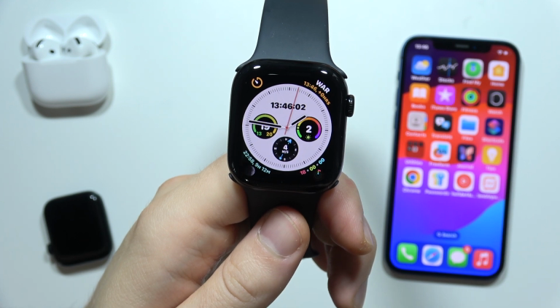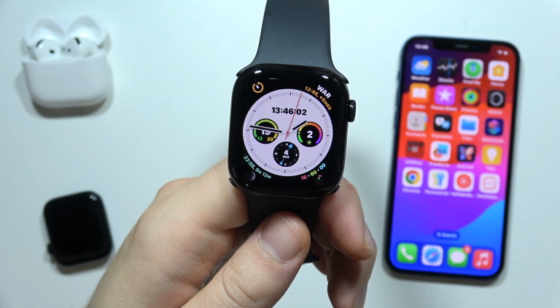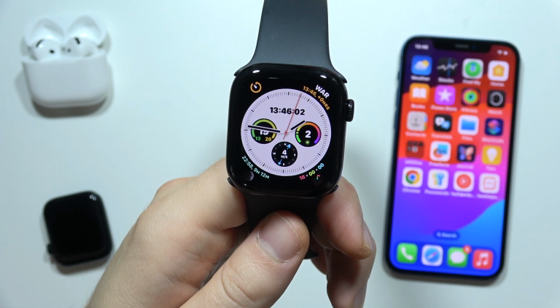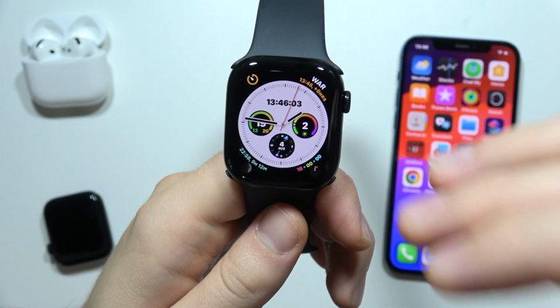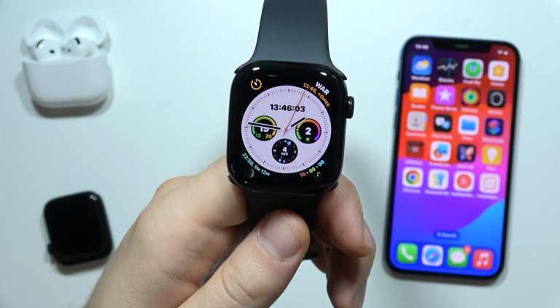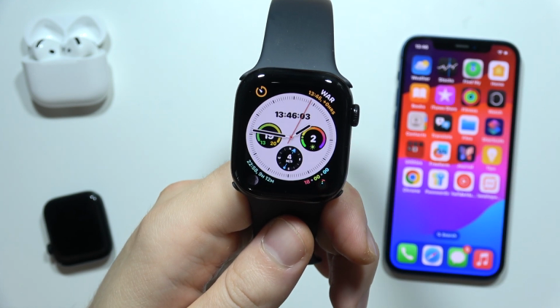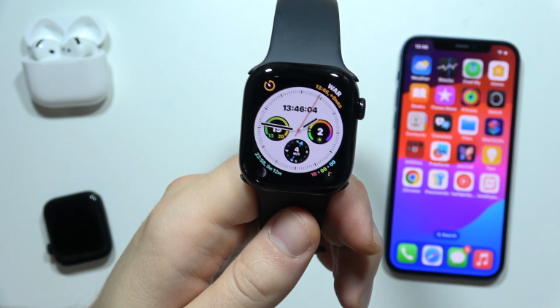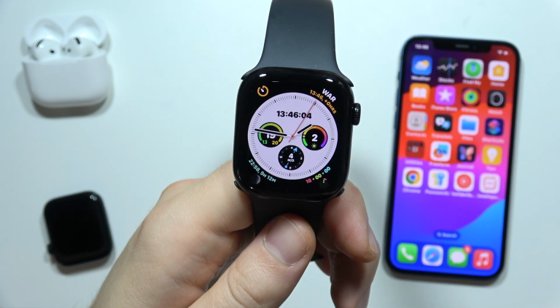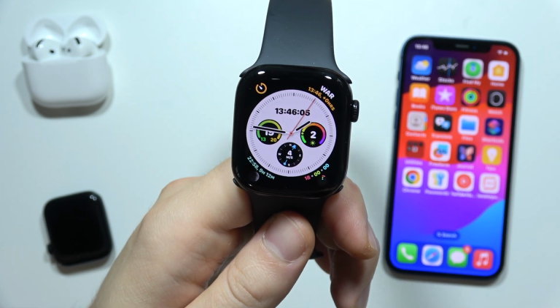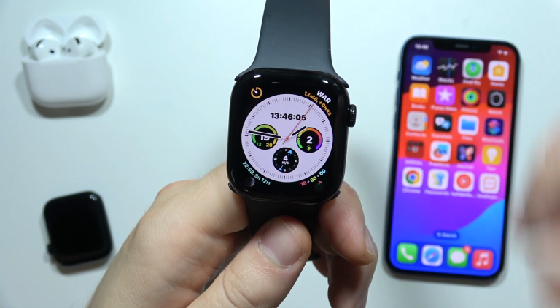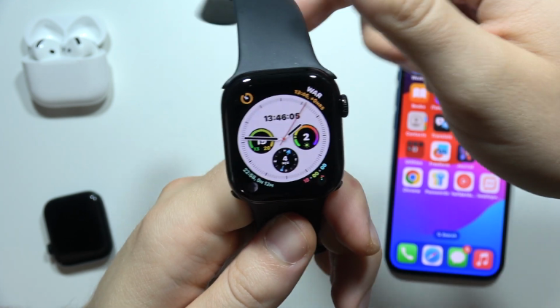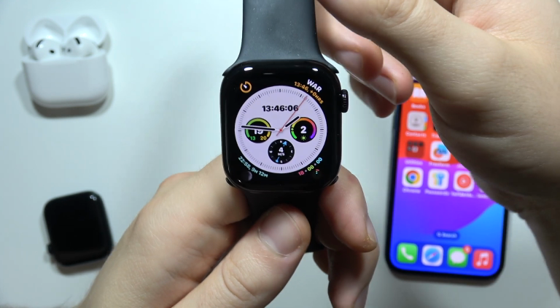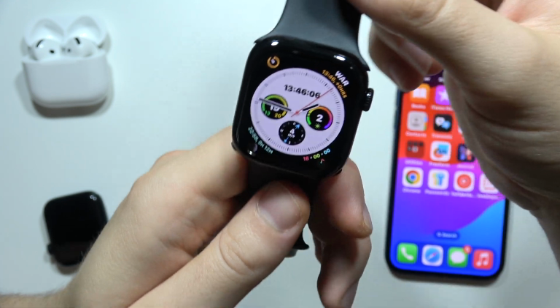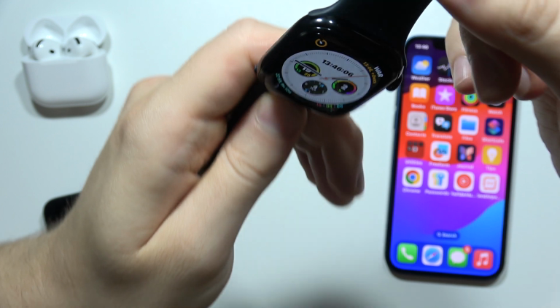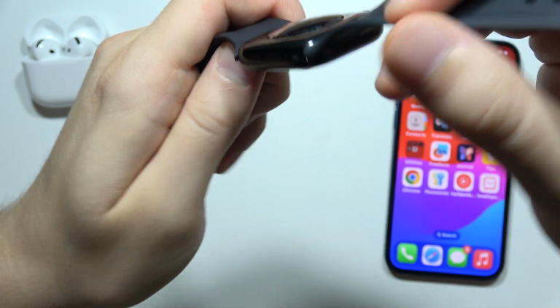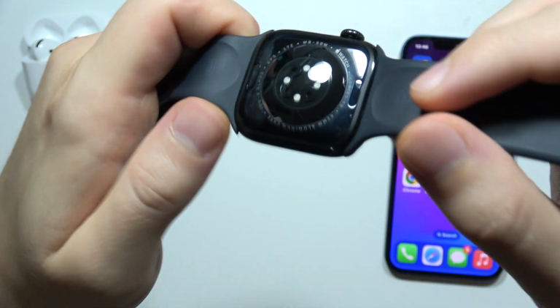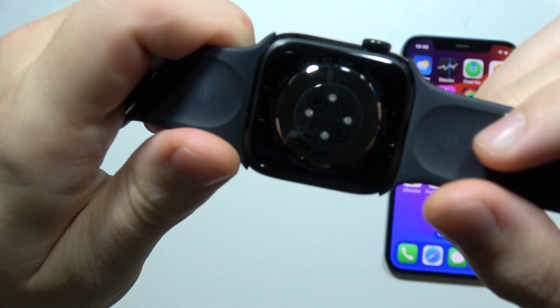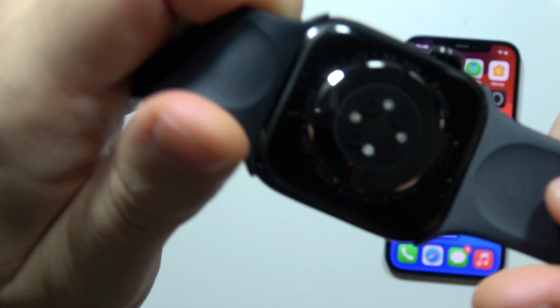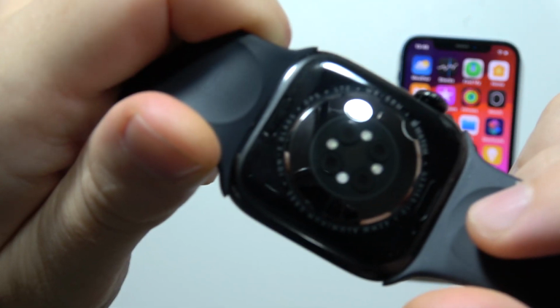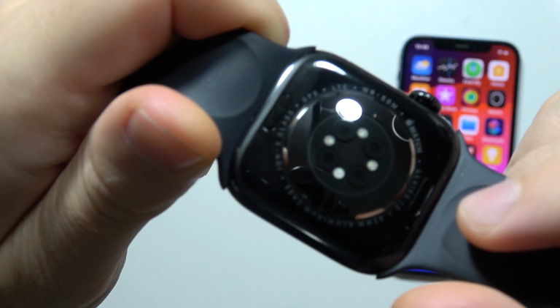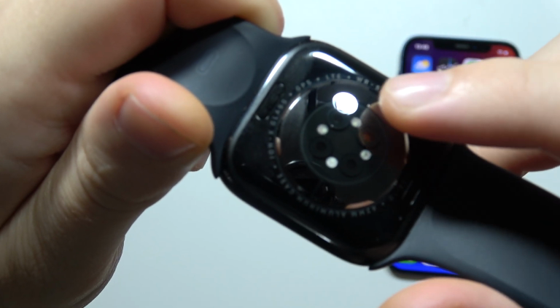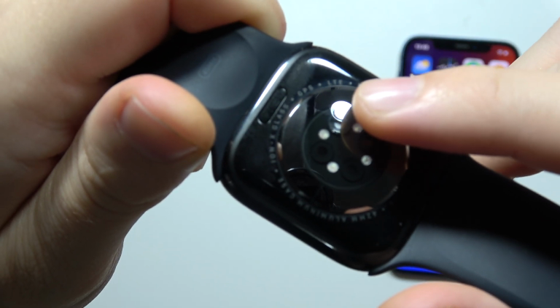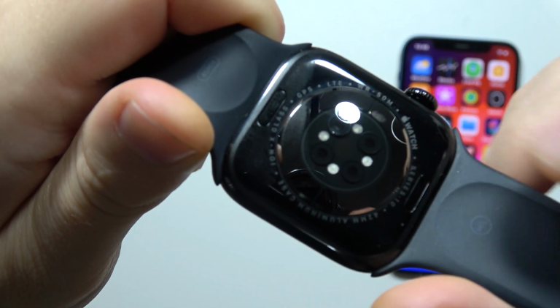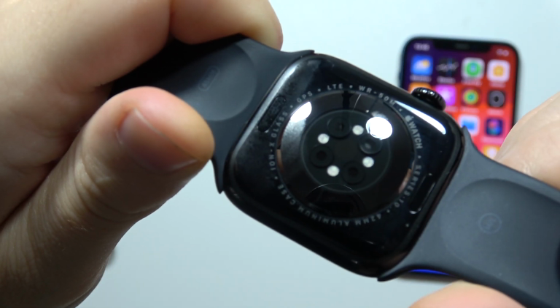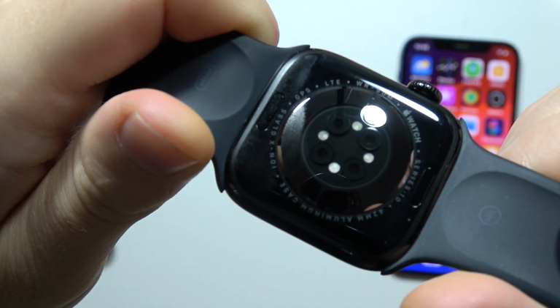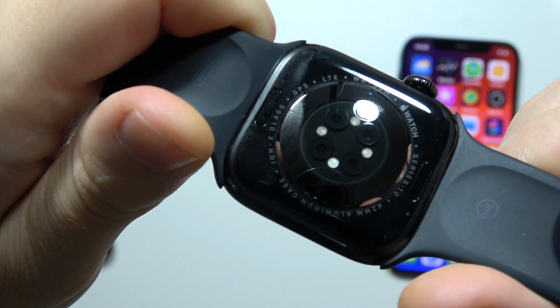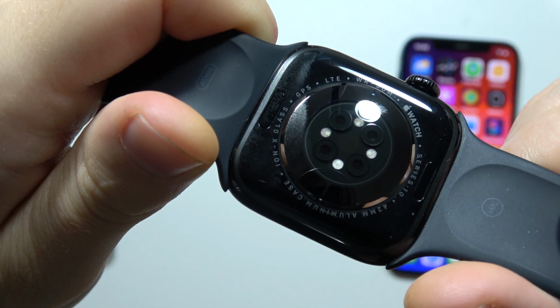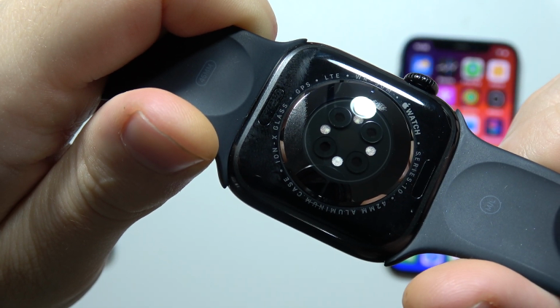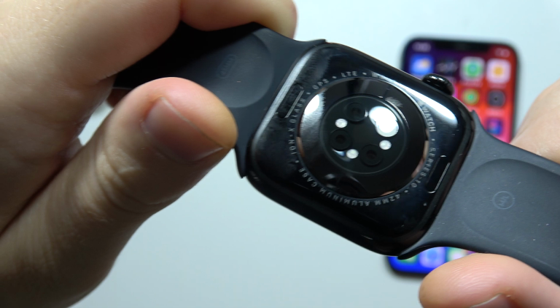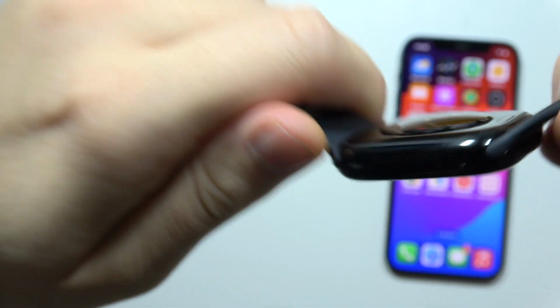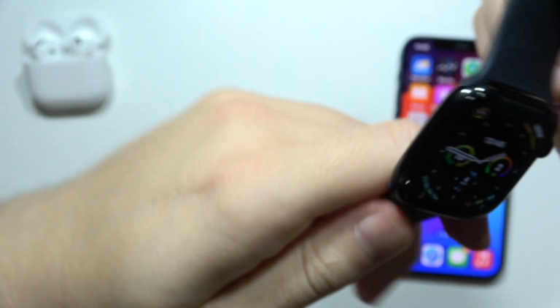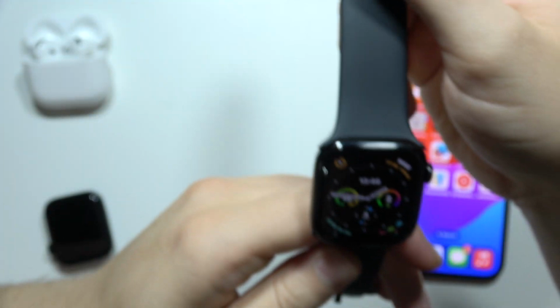If you wonder if you can find LTE on Apple Watch Series 10, take a look. When you rotate this device, you can find the LTE information right here, next to the sensors.